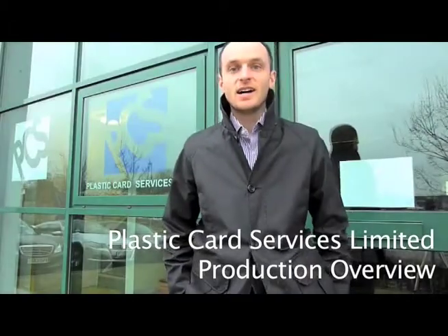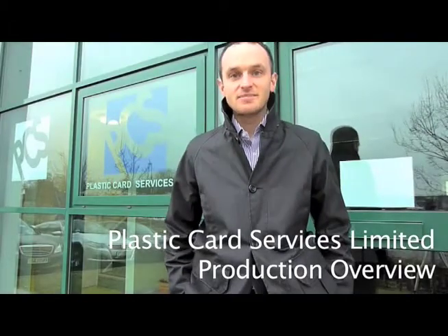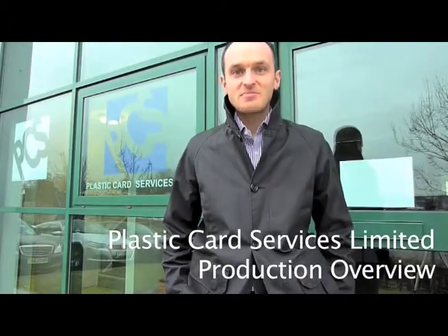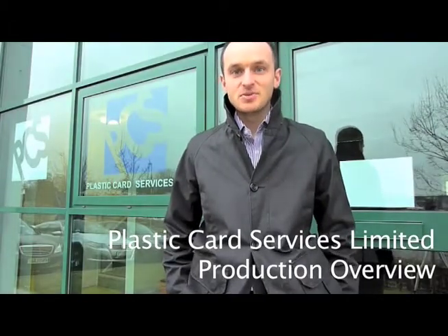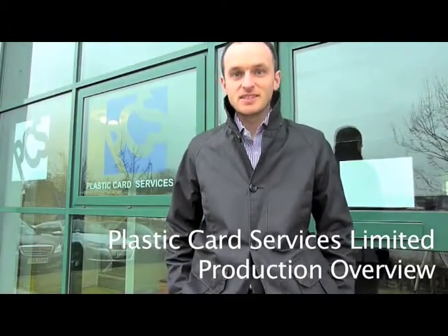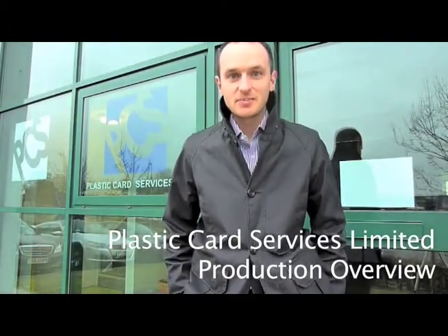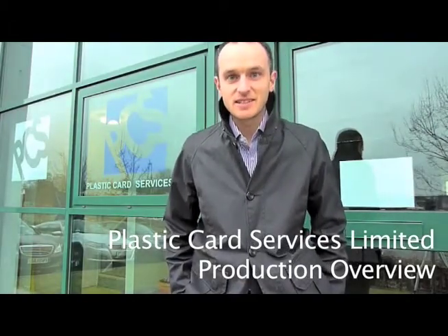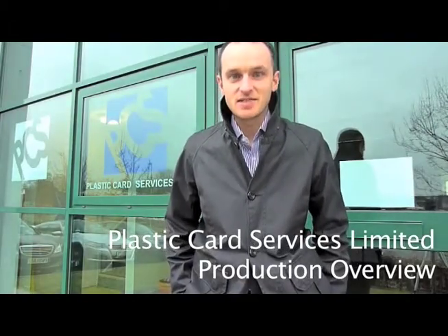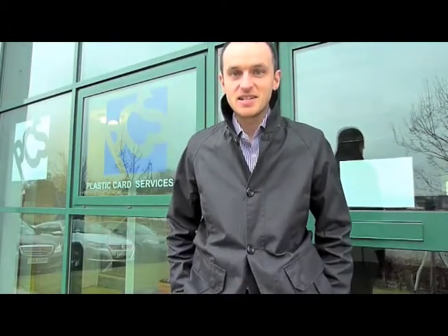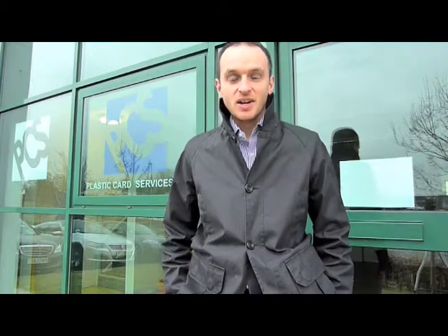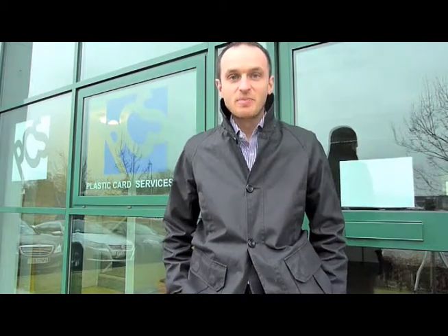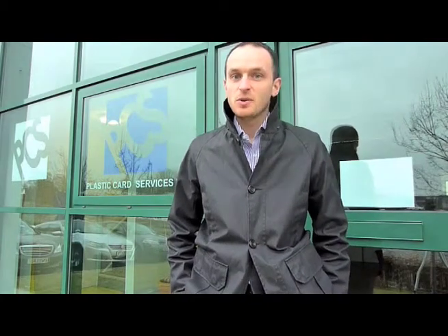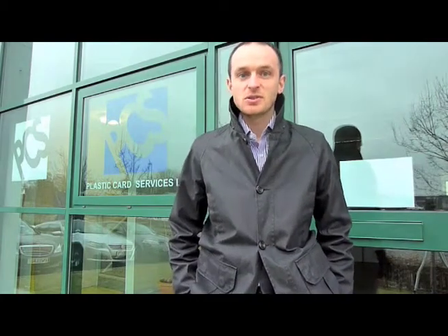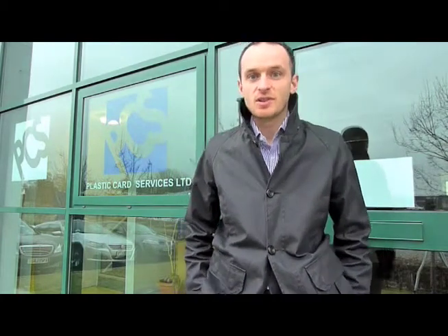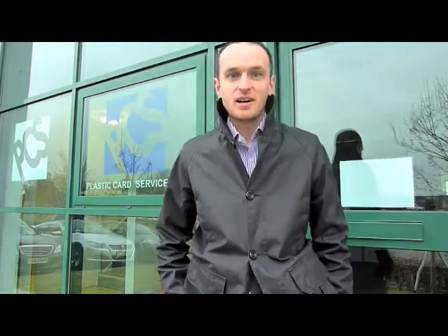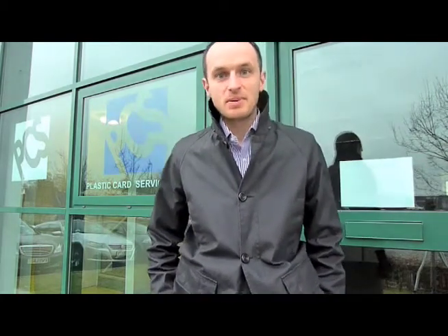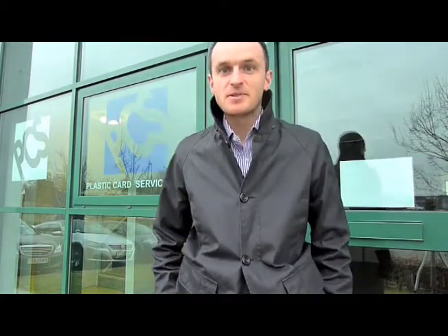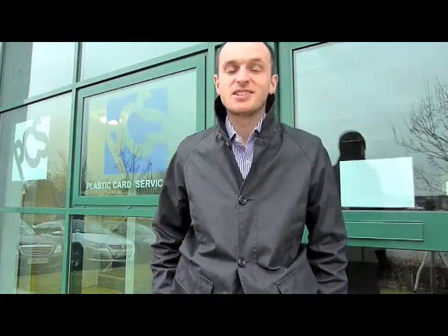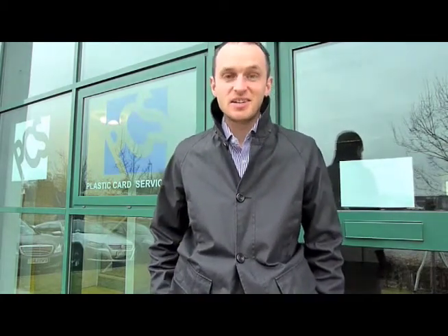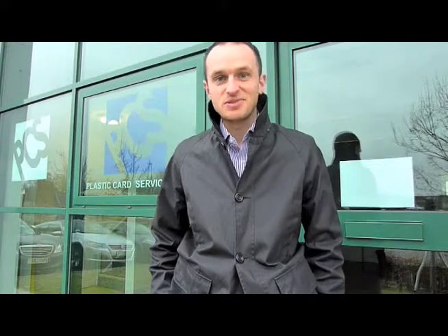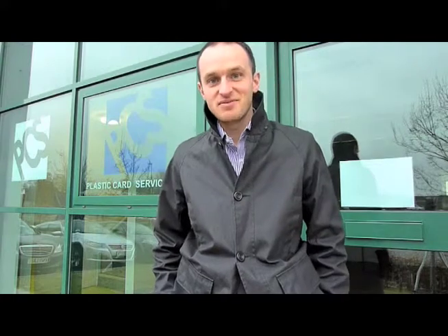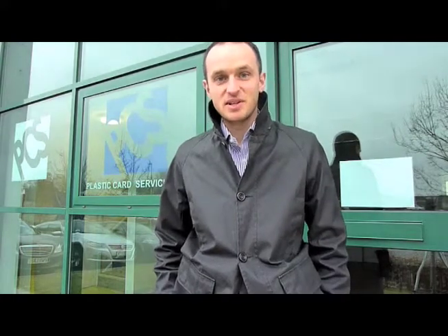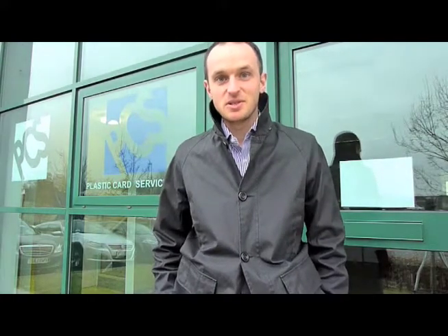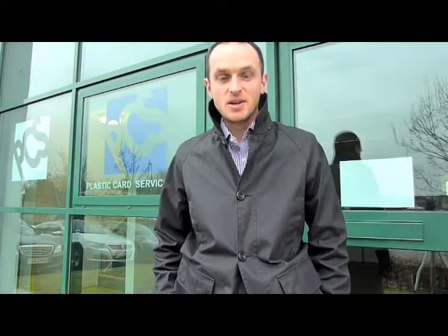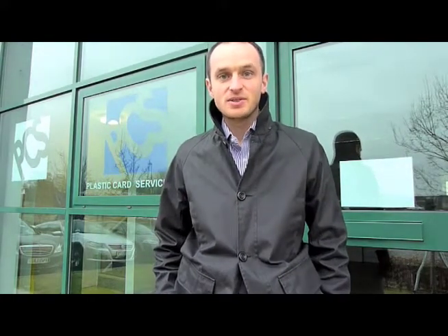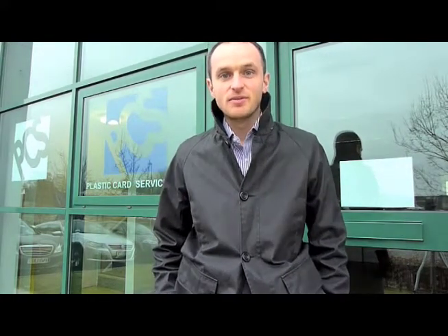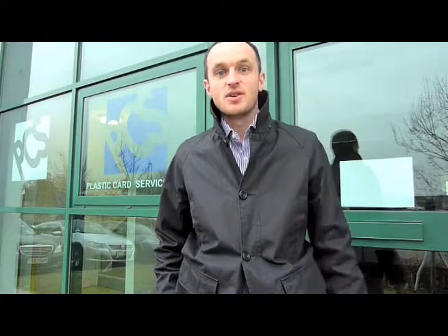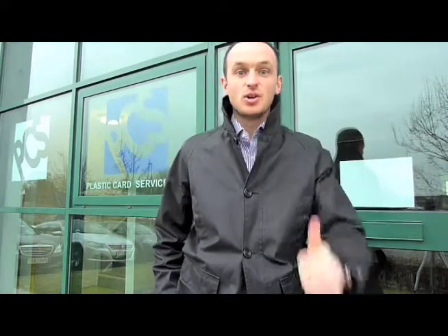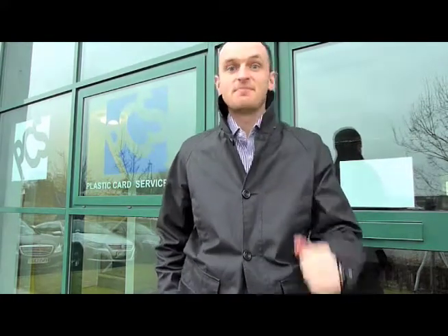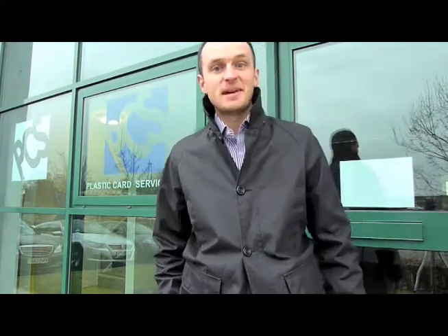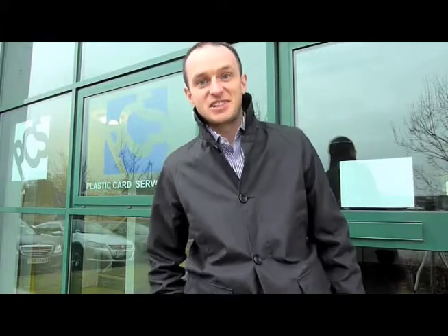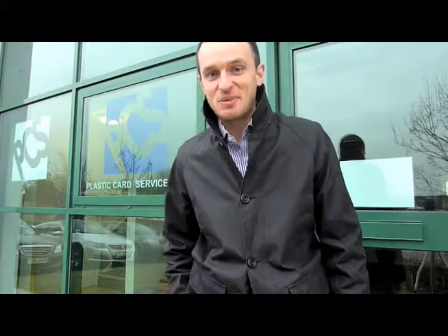Hi, my name is Adam Unsworth, Sales Director at Plastic Card Services Limited. I'm going to give you a whistle-stop tour of our people and processes so you can get a better understanding of what it is we do and what's involved. So come with me and I'll try and make it as interesting as possible.